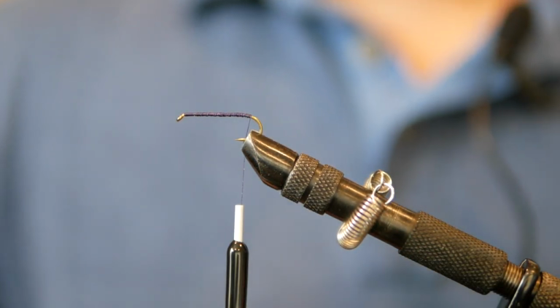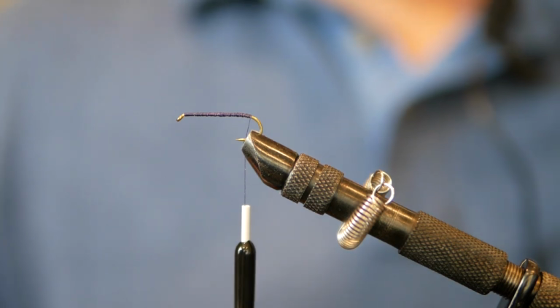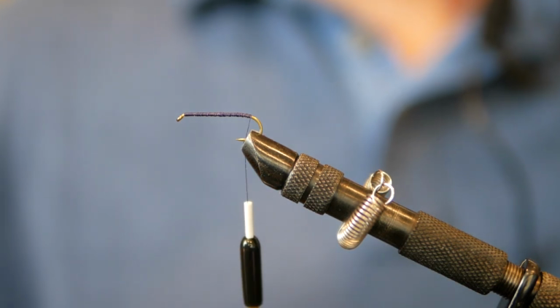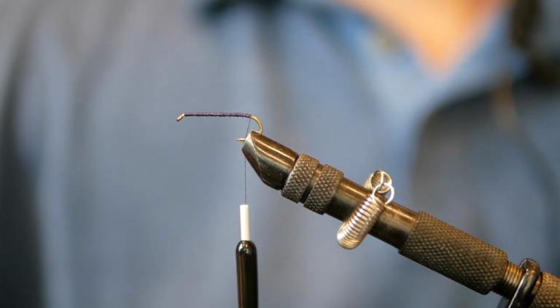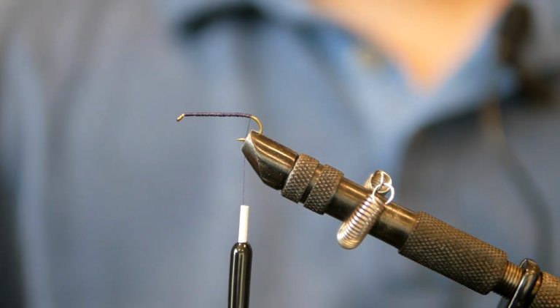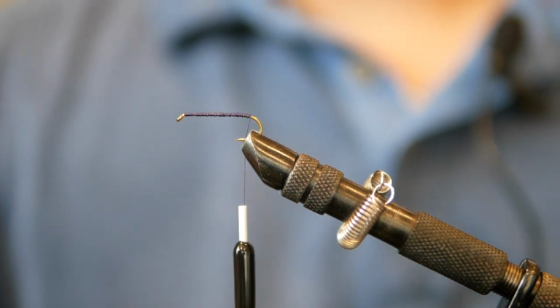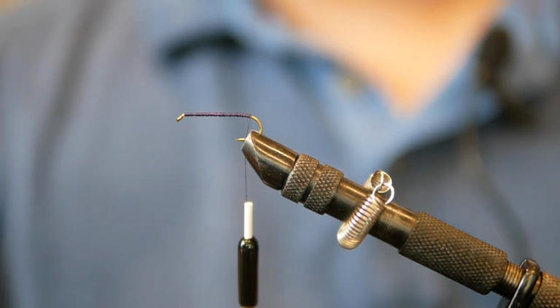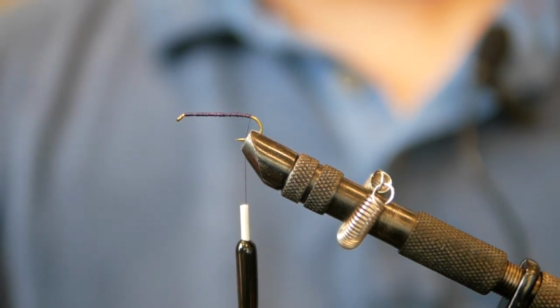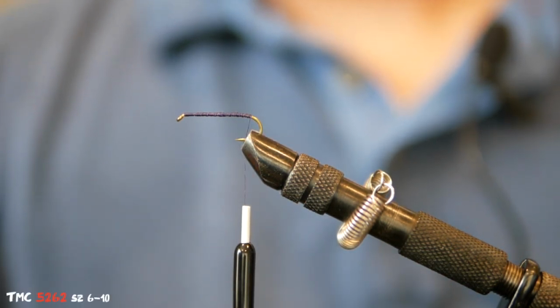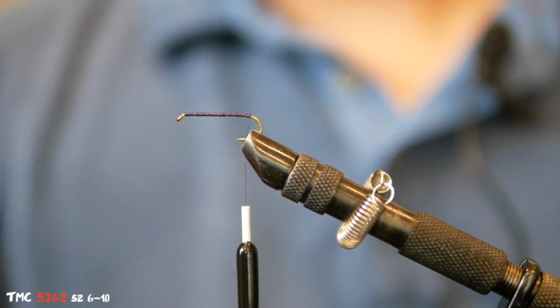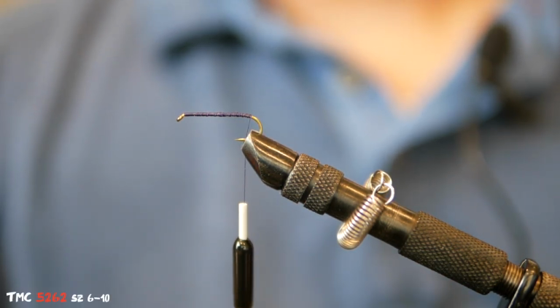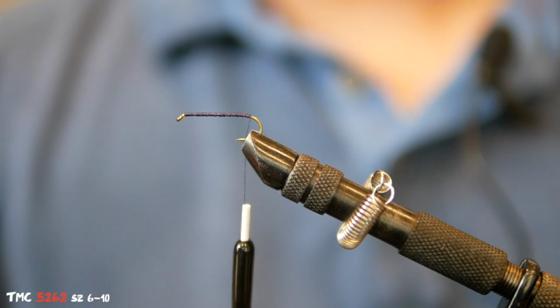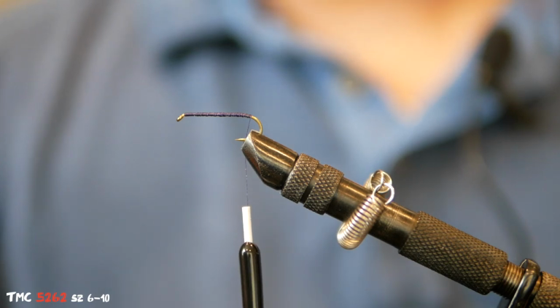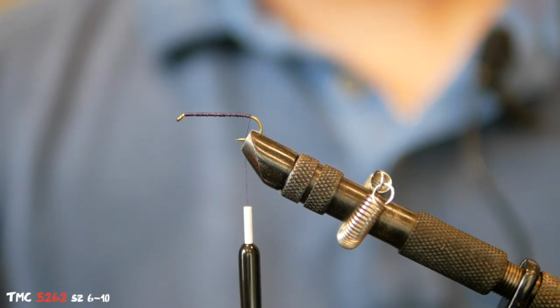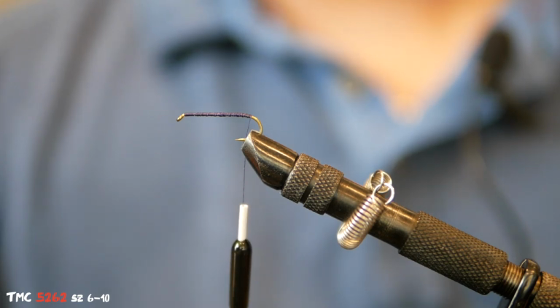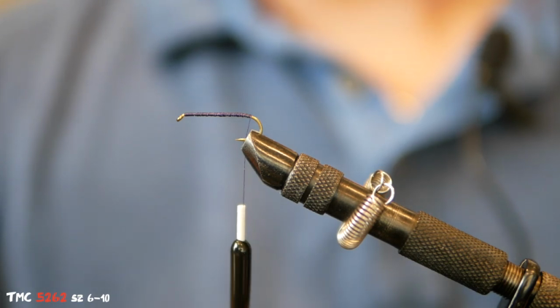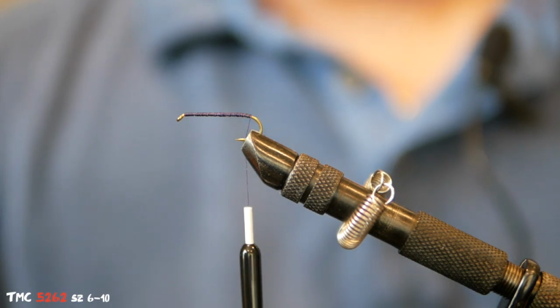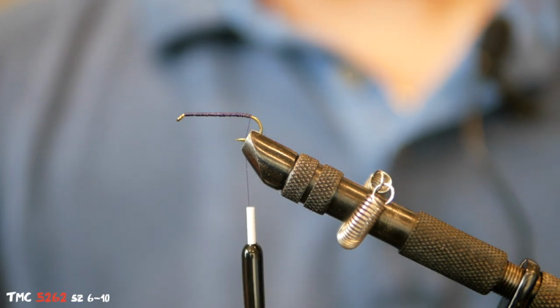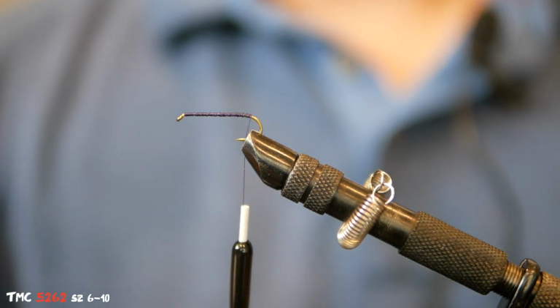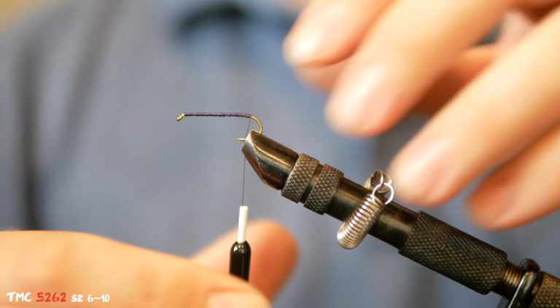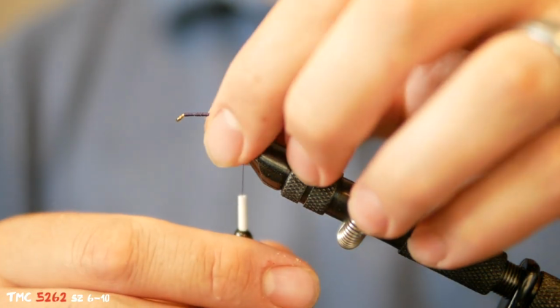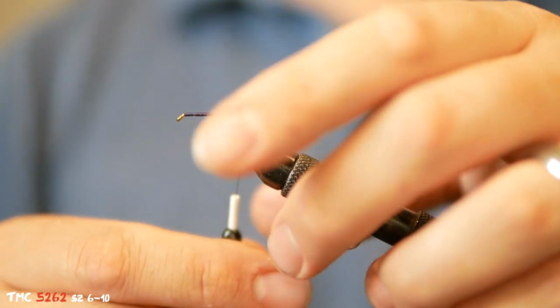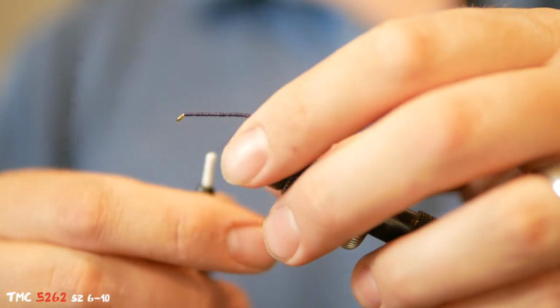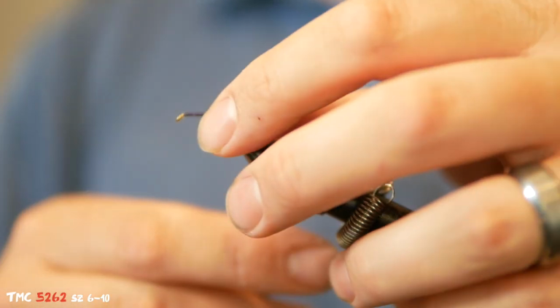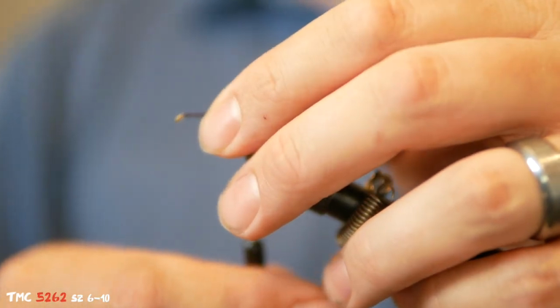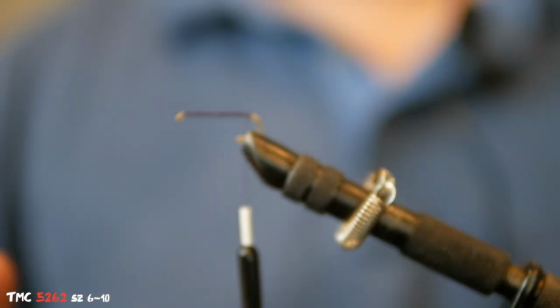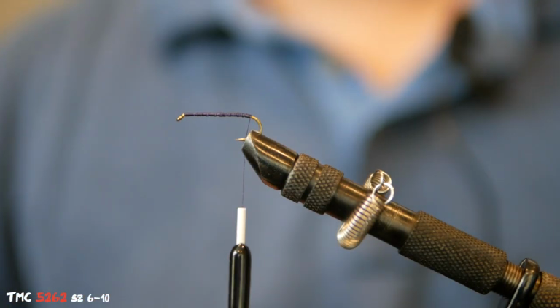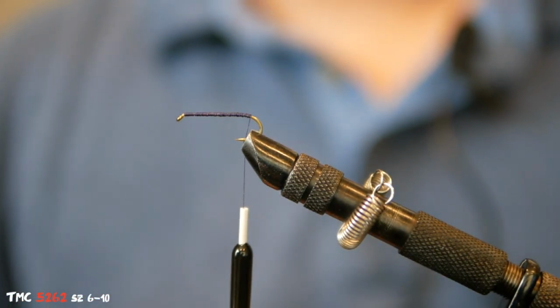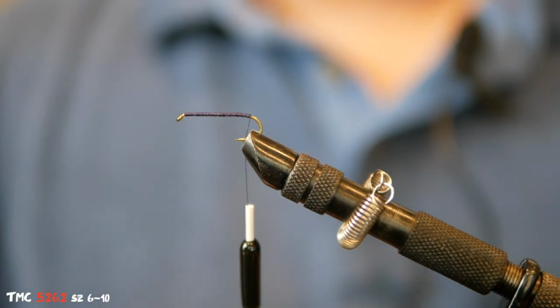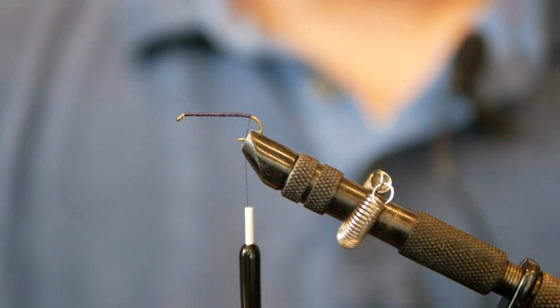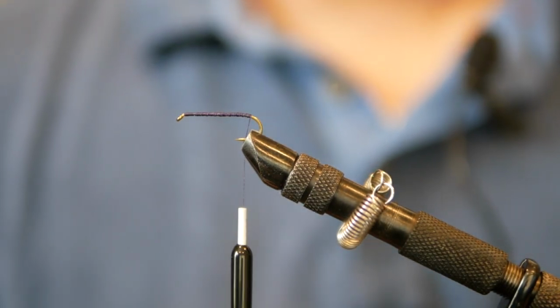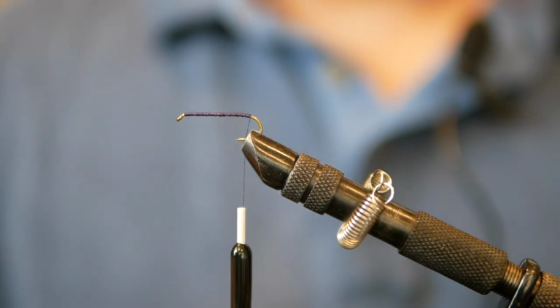The hook I'm using today is a Tiemco TMC 5262. You can do them in size 8 or size 6 — I have both in my box. This one in particular is a size 8.